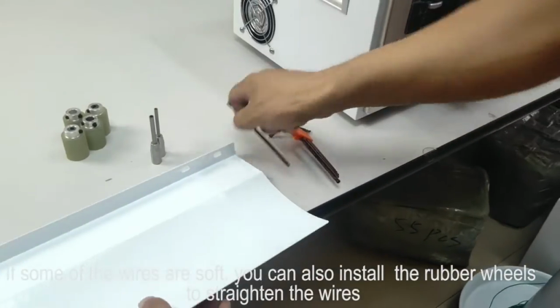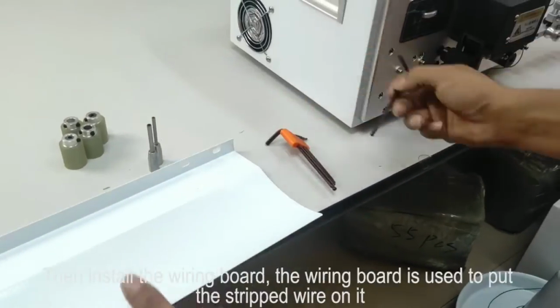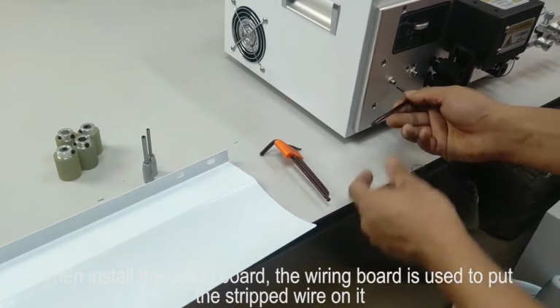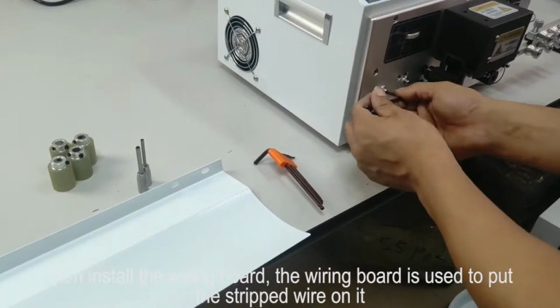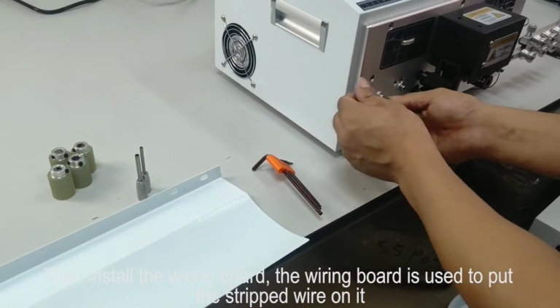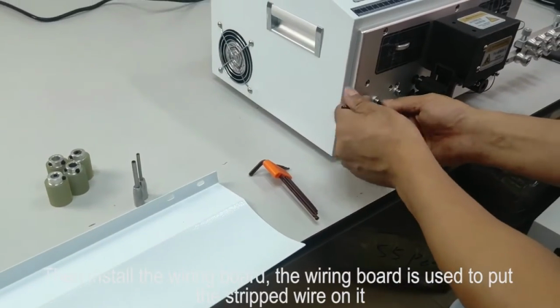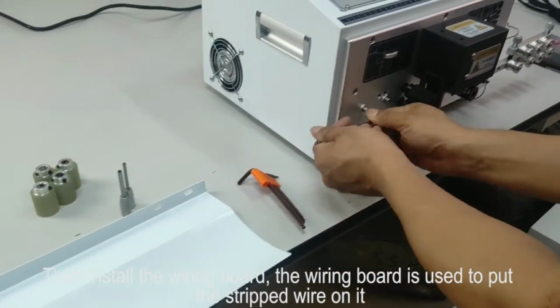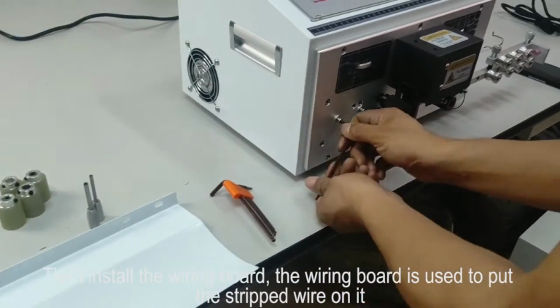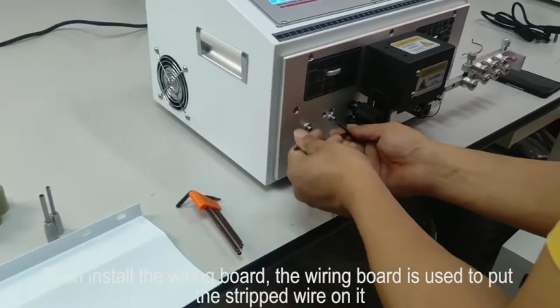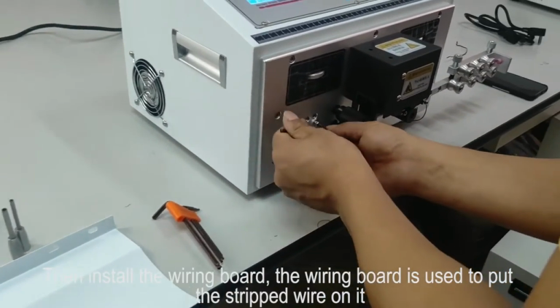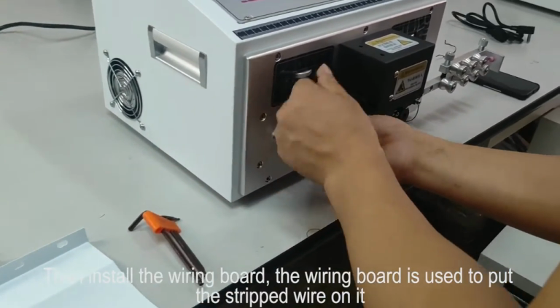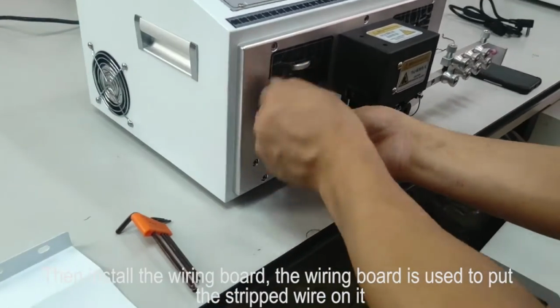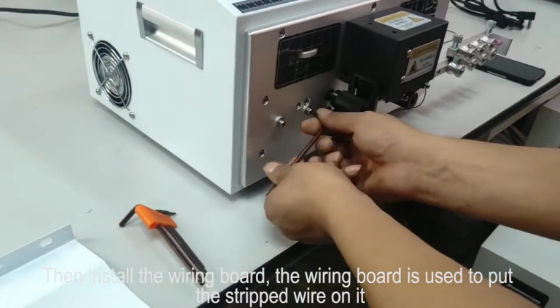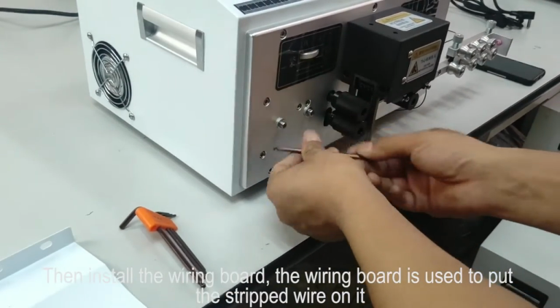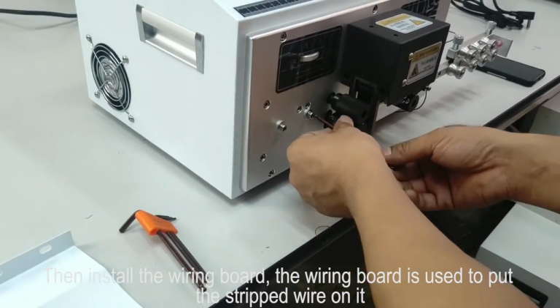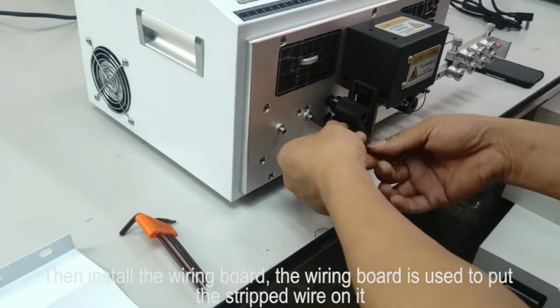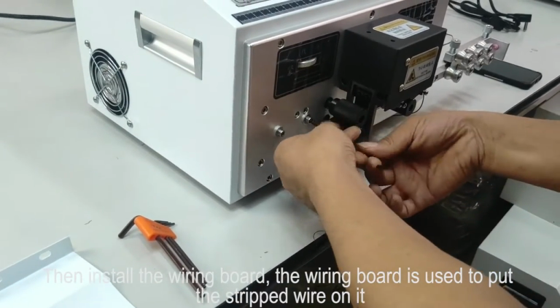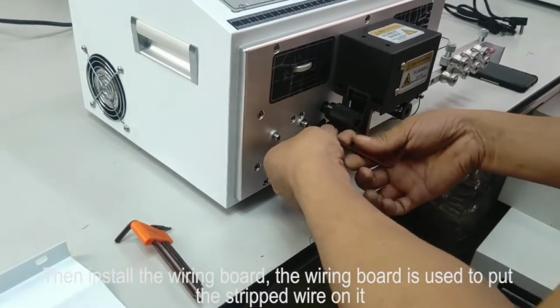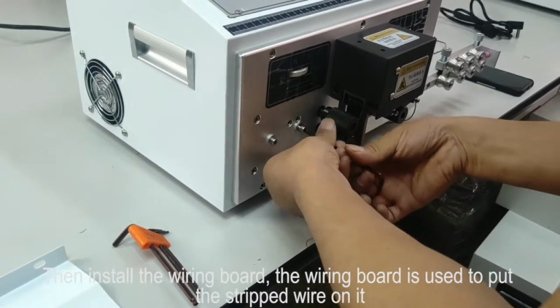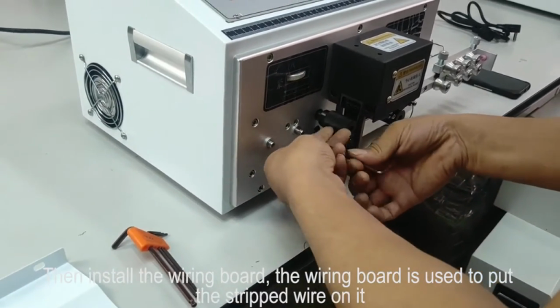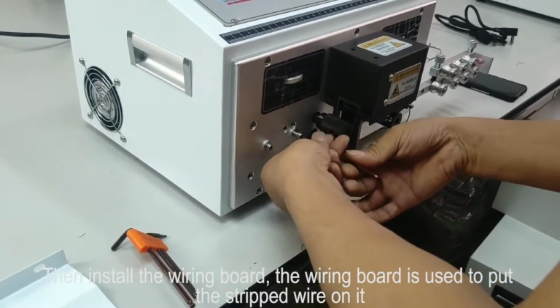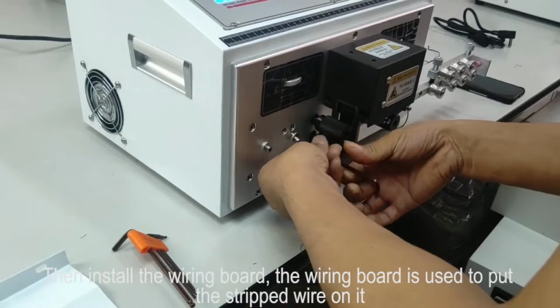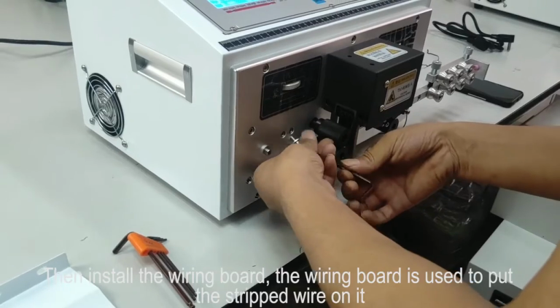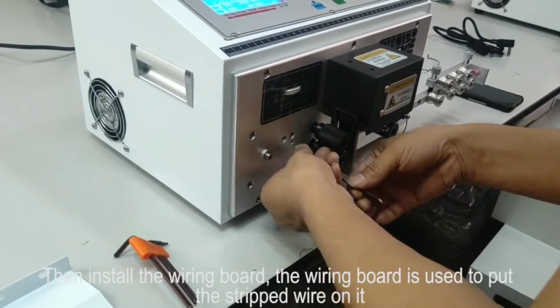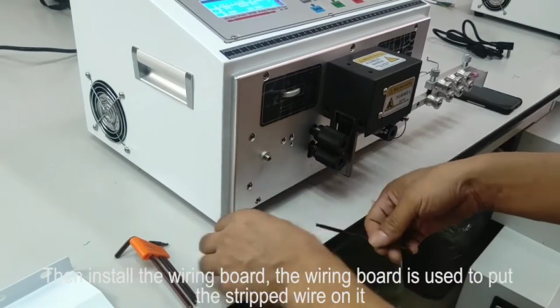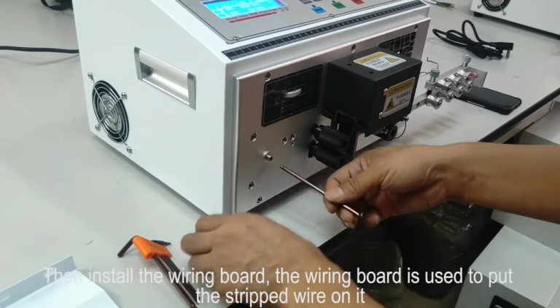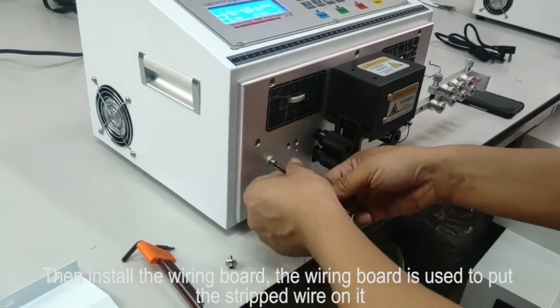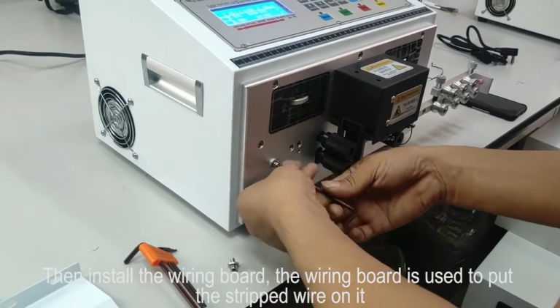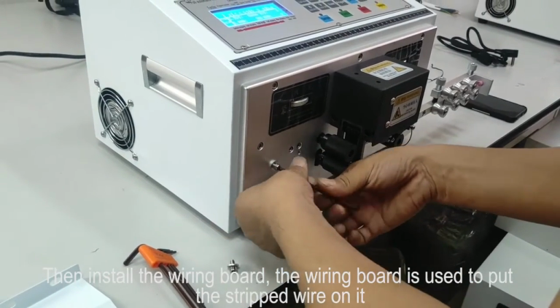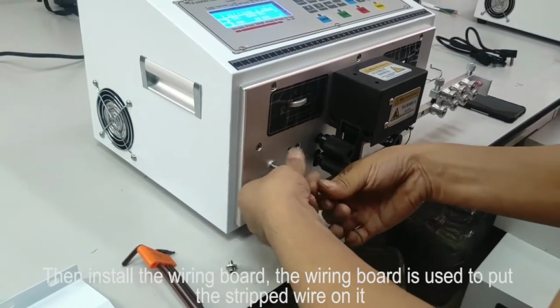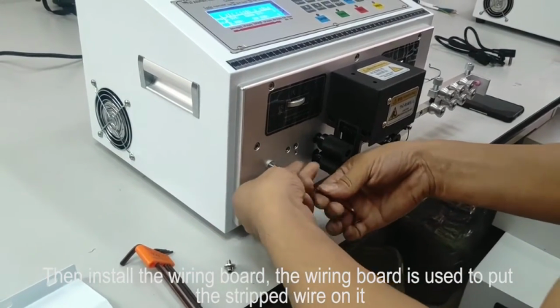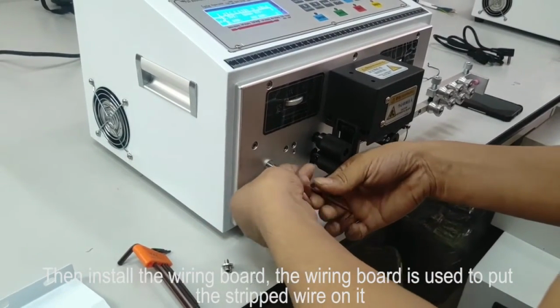Then install the wiring board. The wiring board is used to put a stripped wire on it.